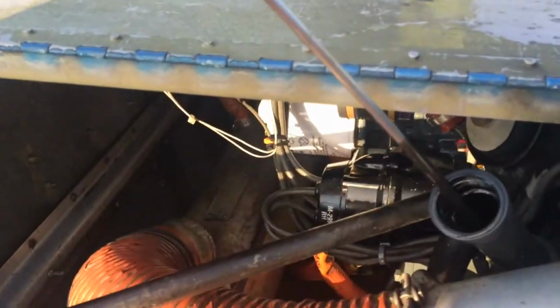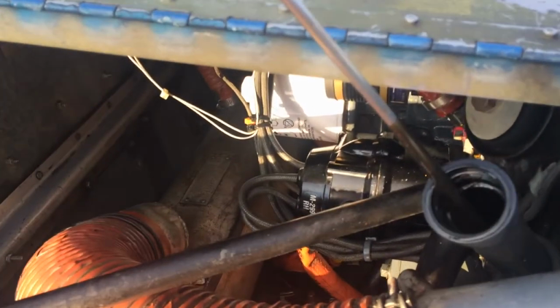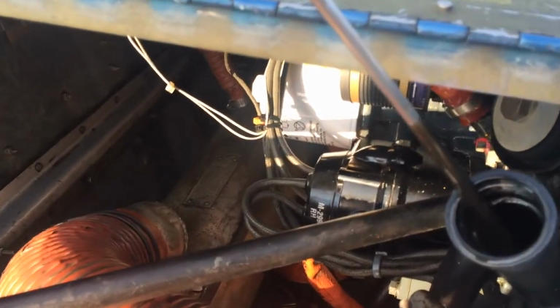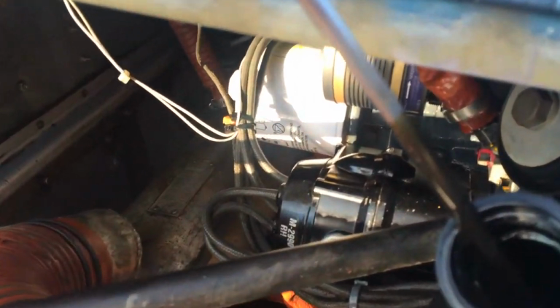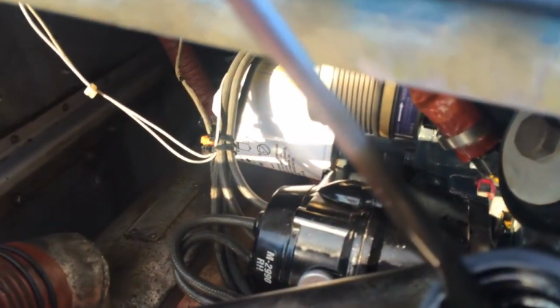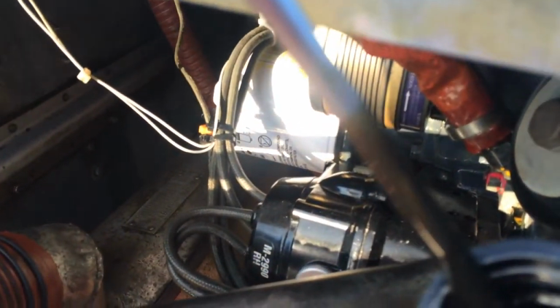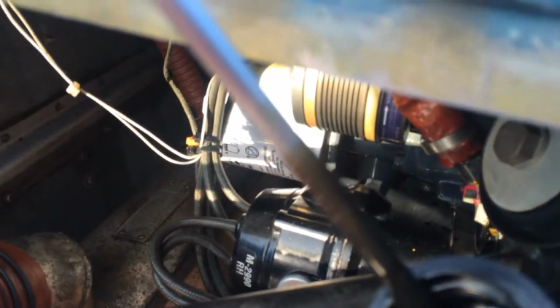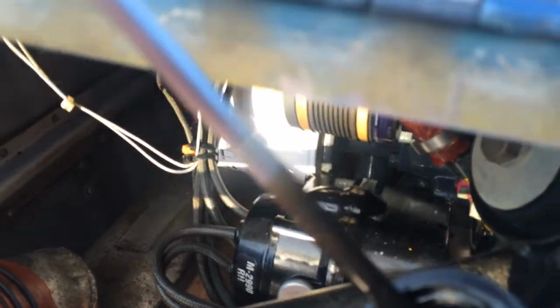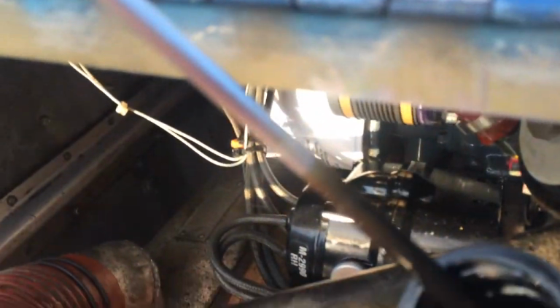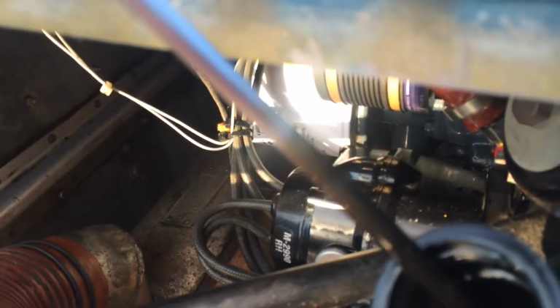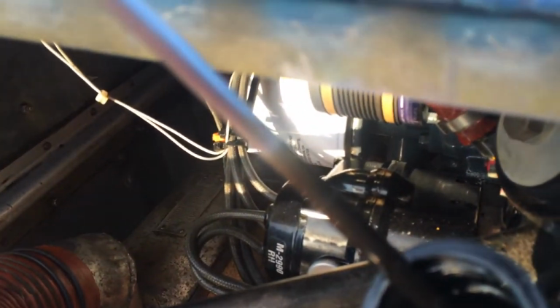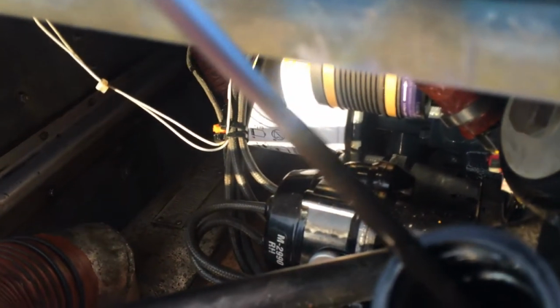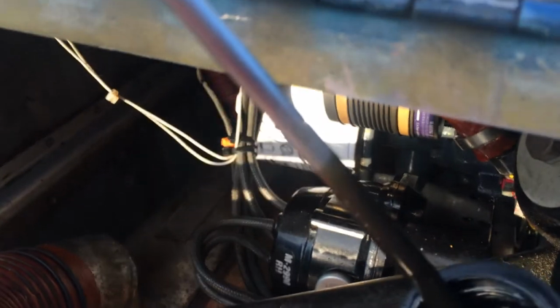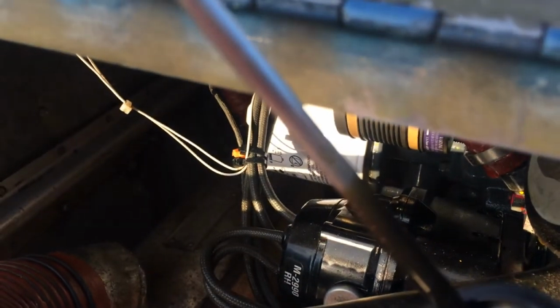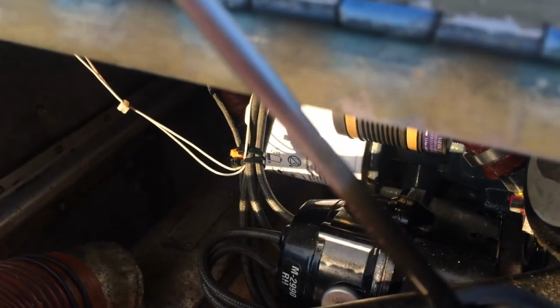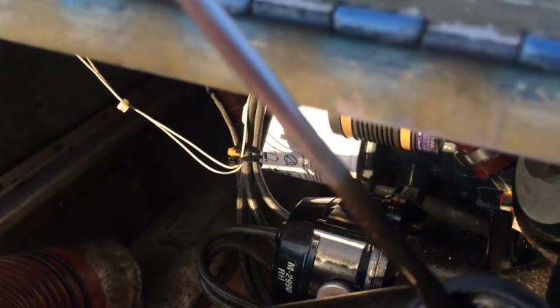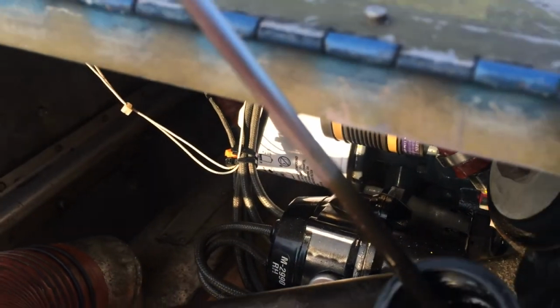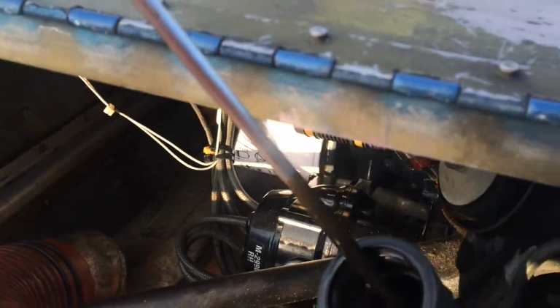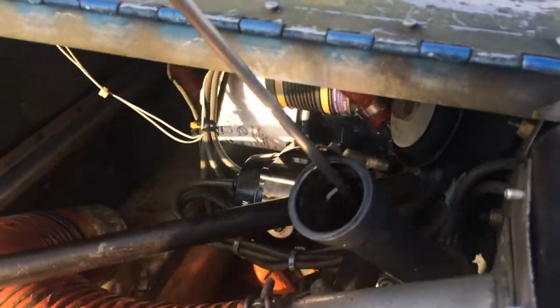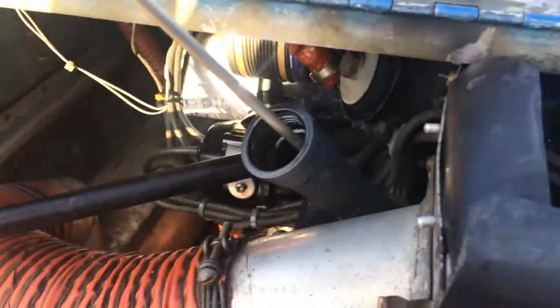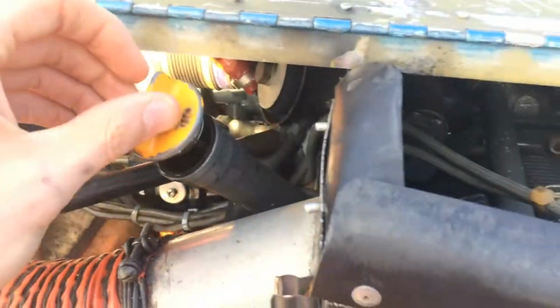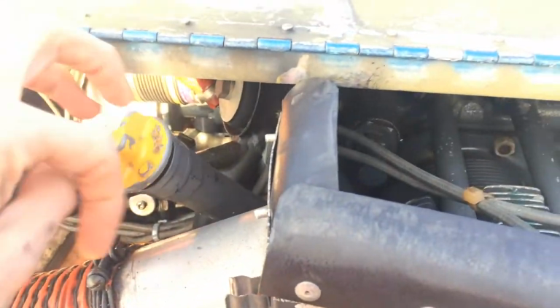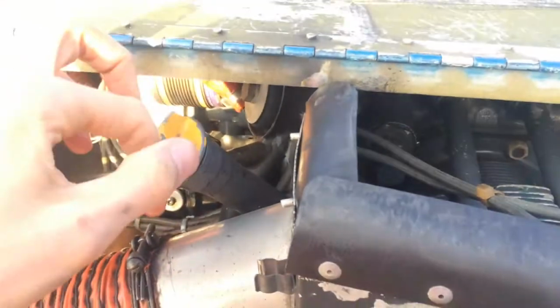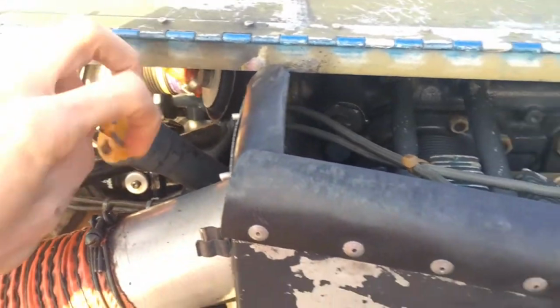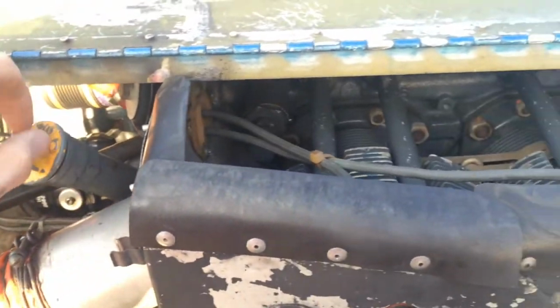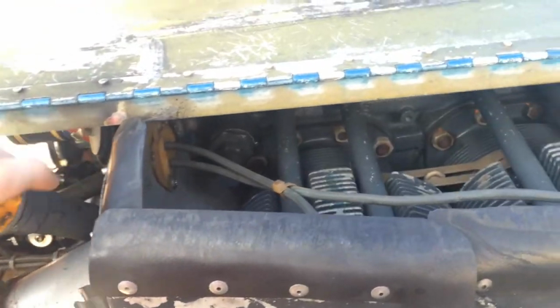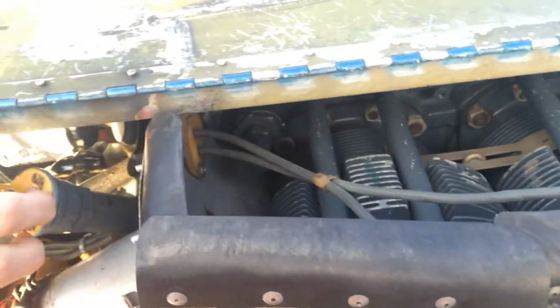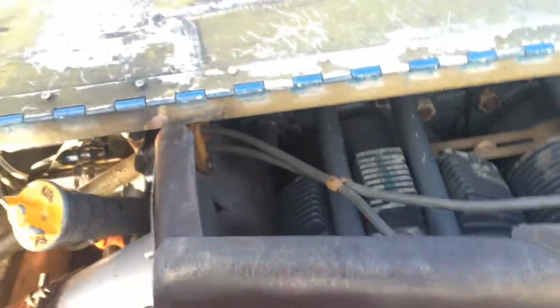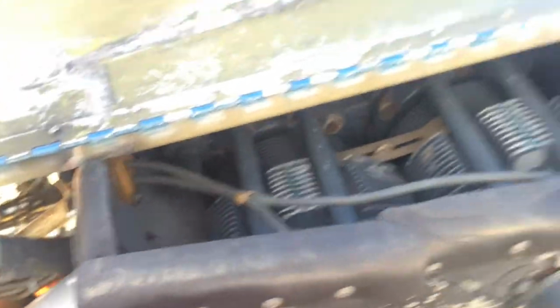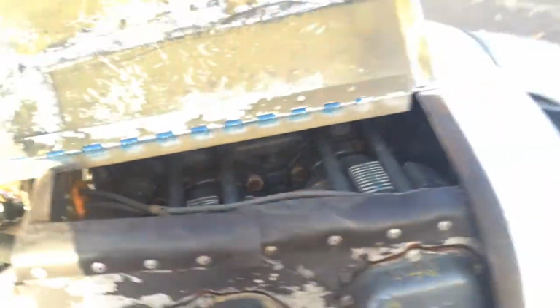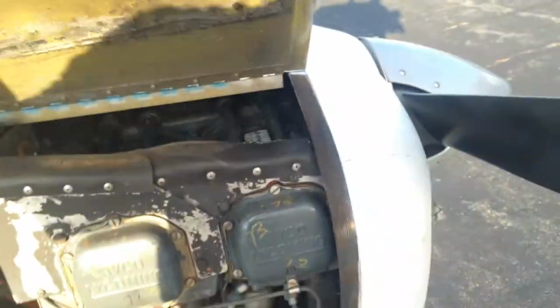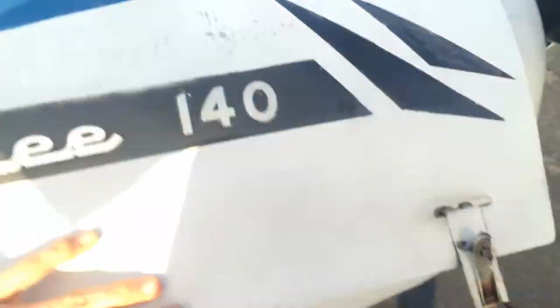Check the oil — looks black. Let's see if we can get this to focus. It says about six quarts. Looks good, keep it at six. That's perfectly fine.